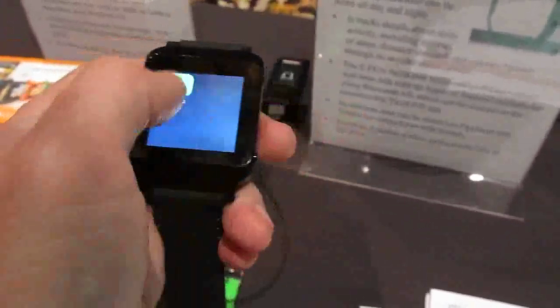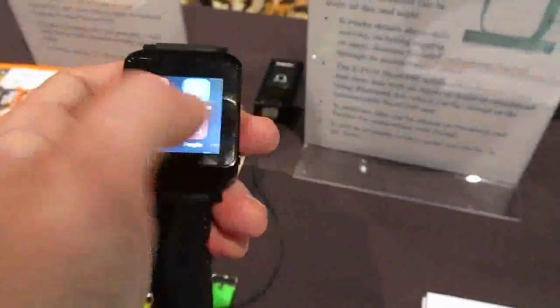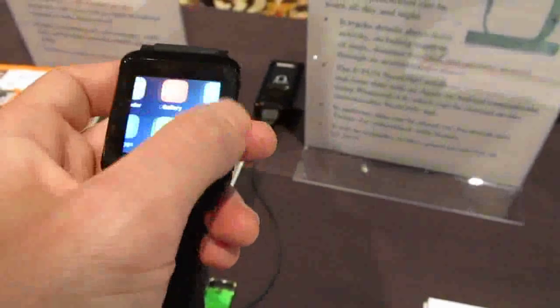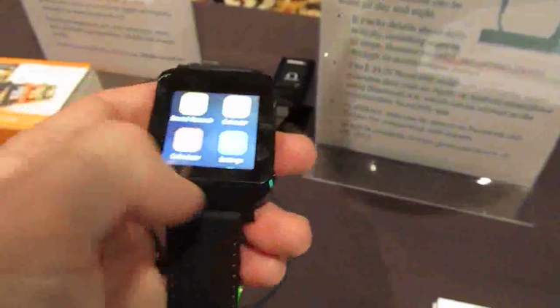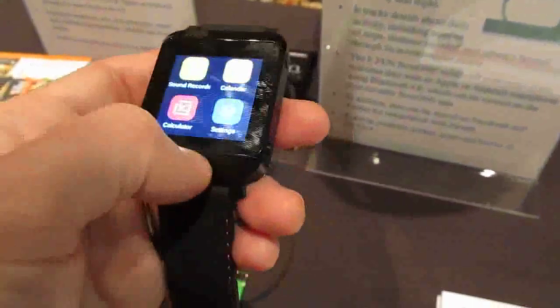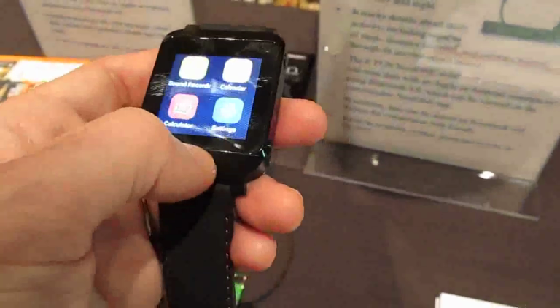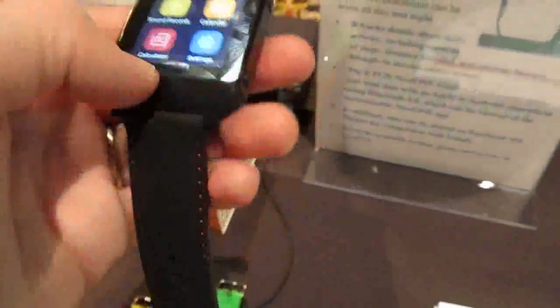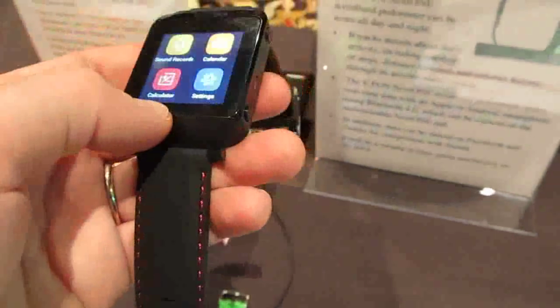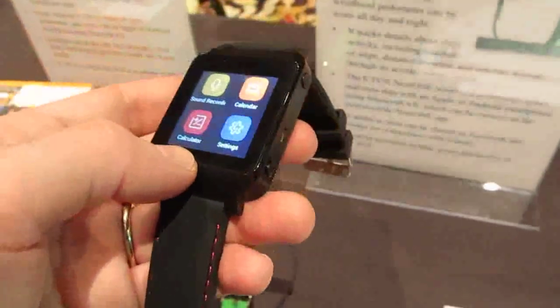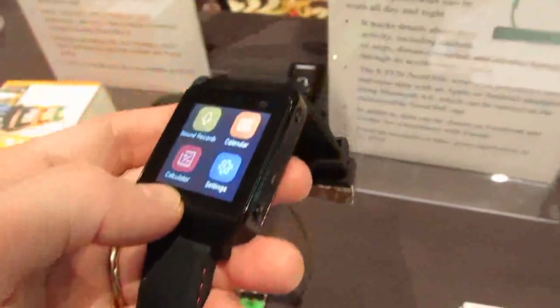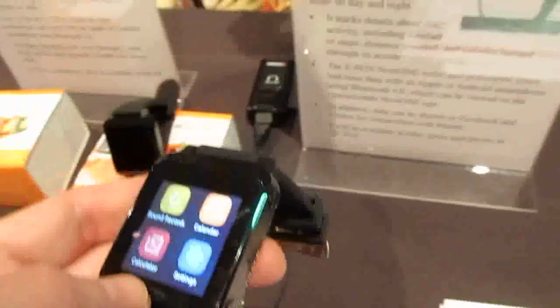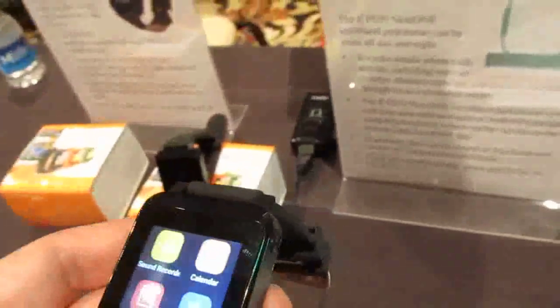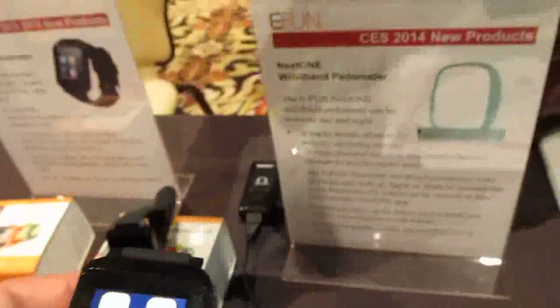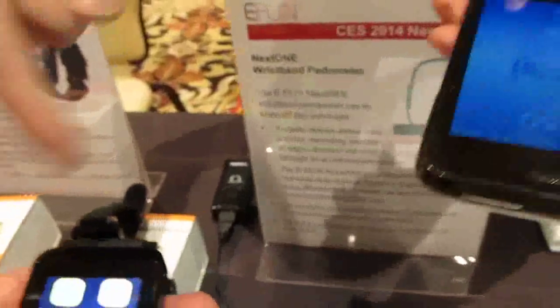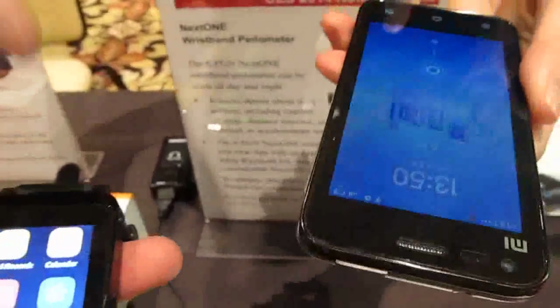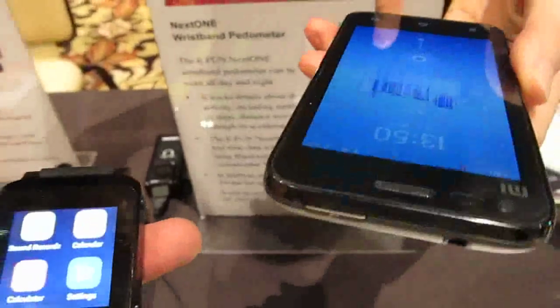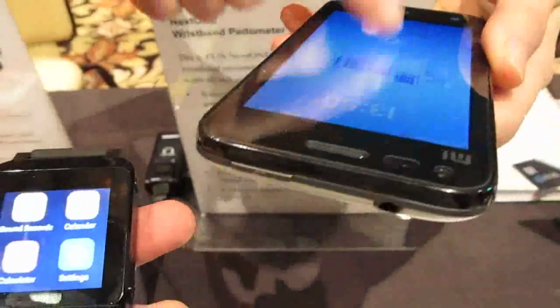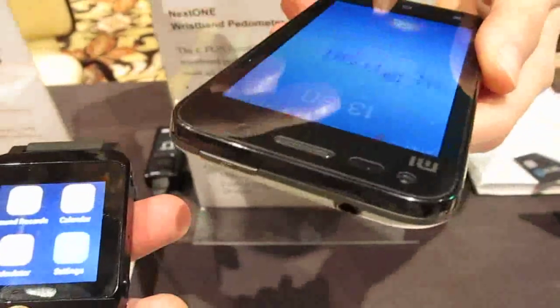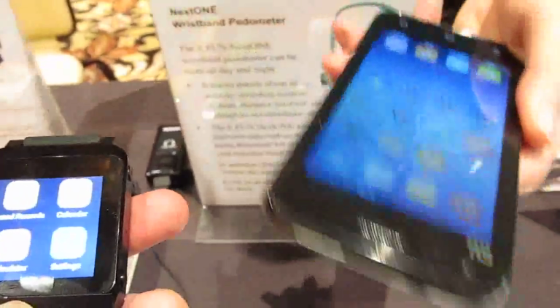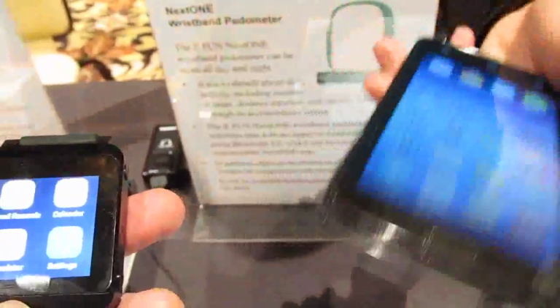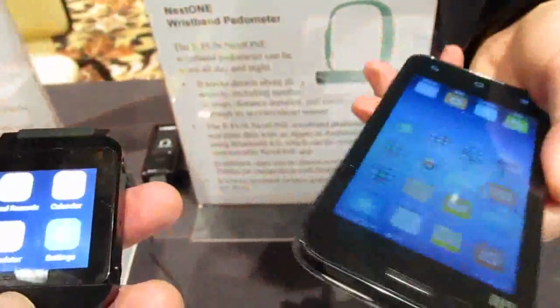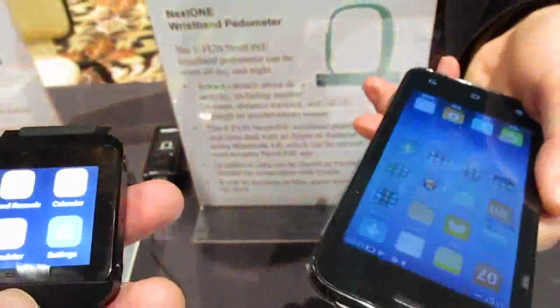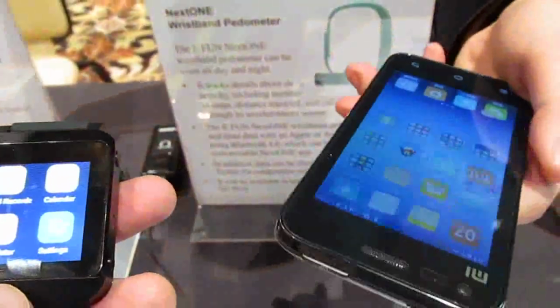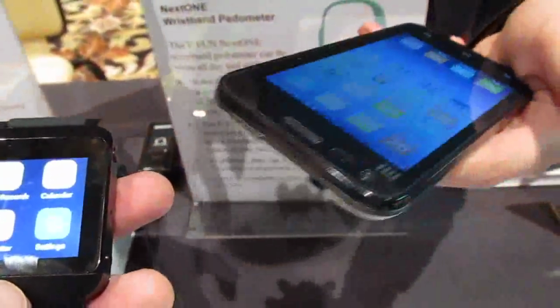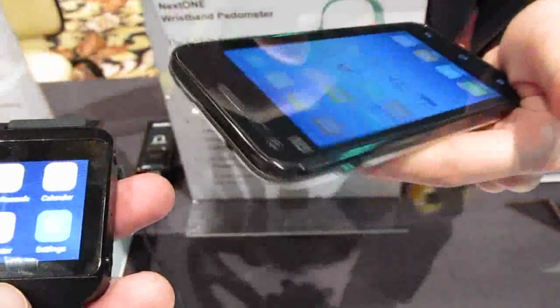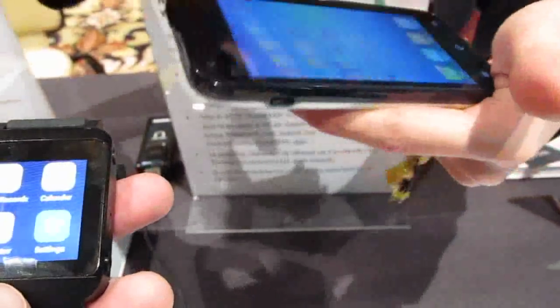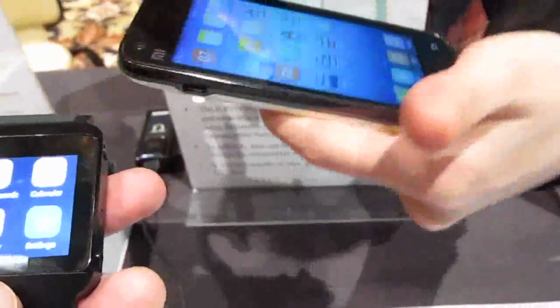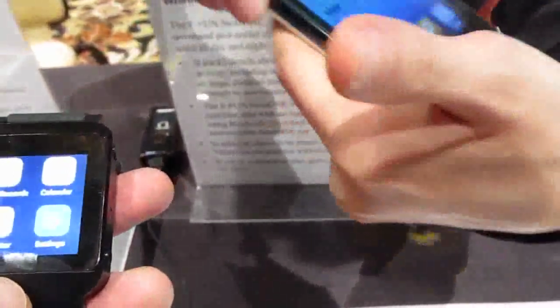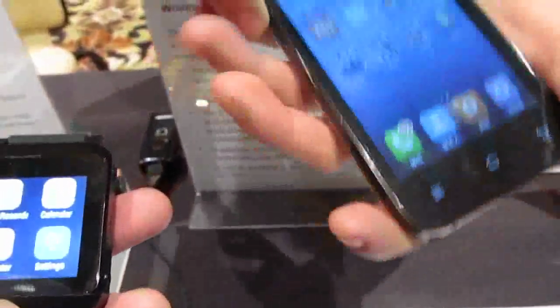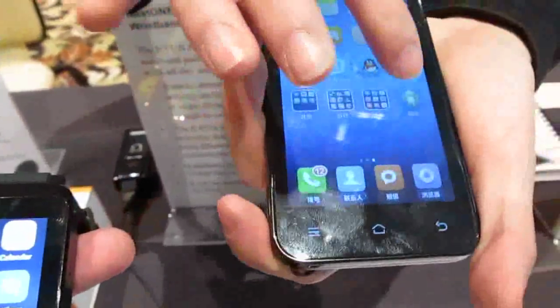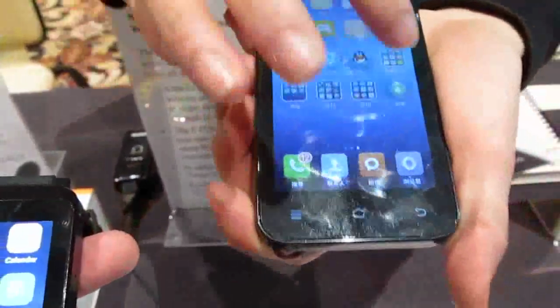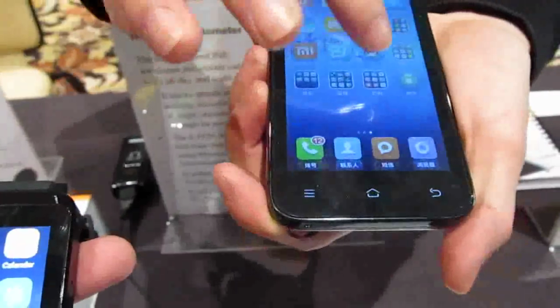Can you install third-party applications on this or just the apps that come with it? Because the smartwatch synchronizes everything in your smartphone, so you need to install through the companion application.